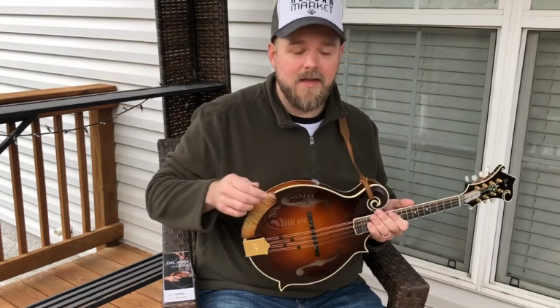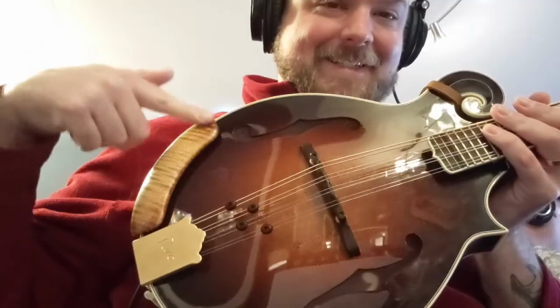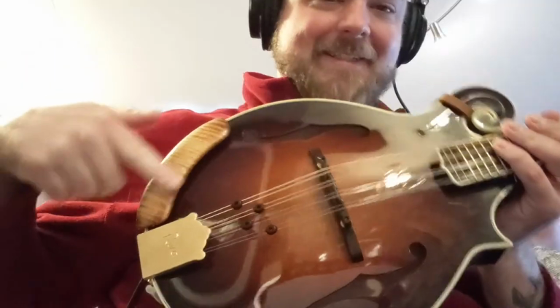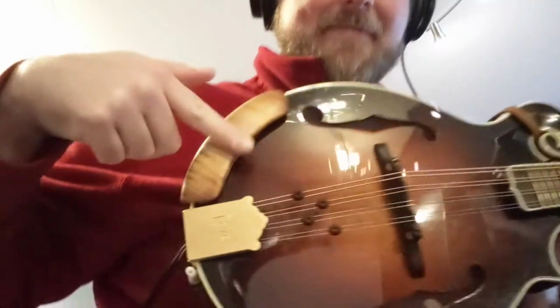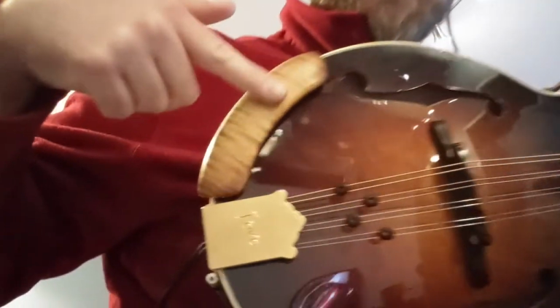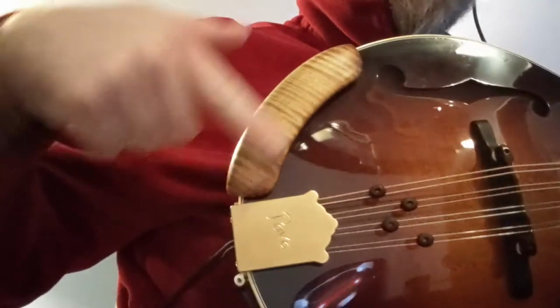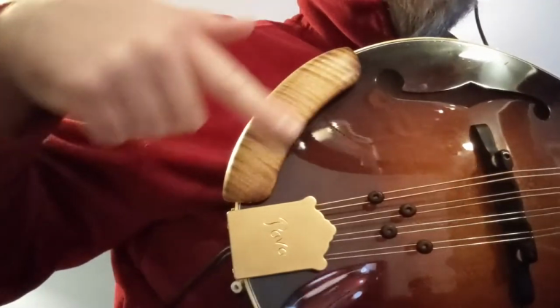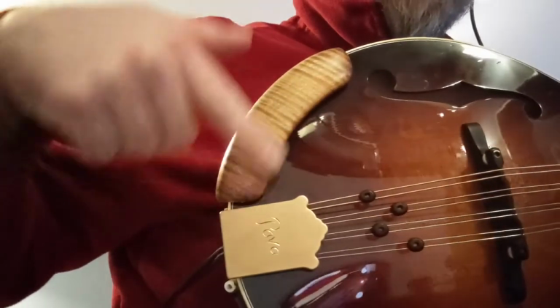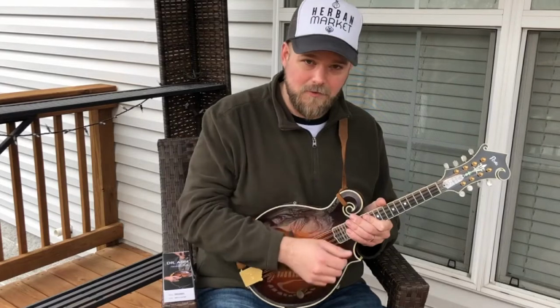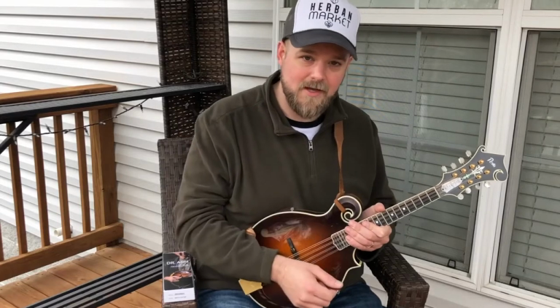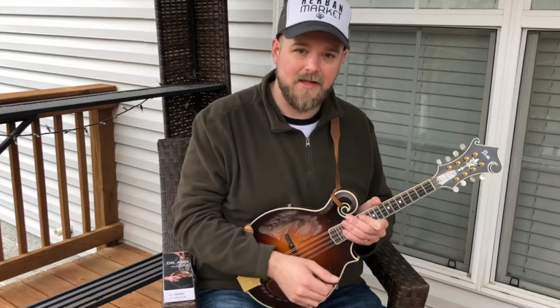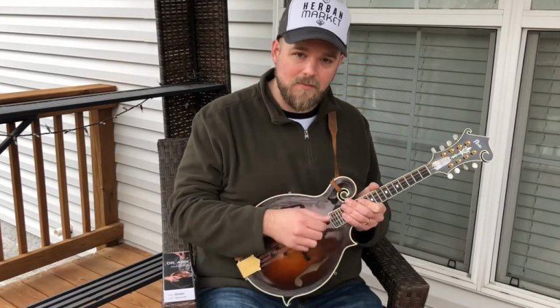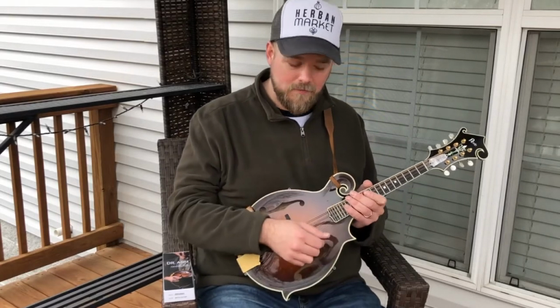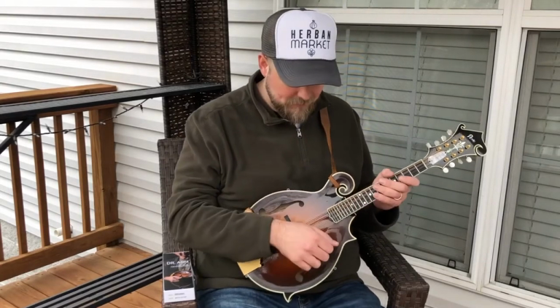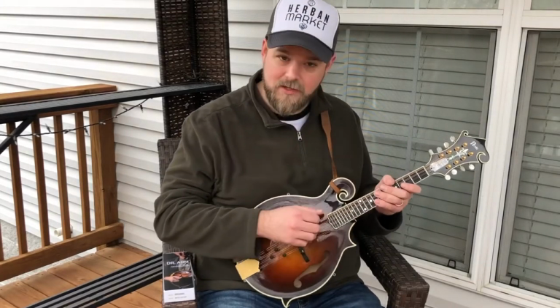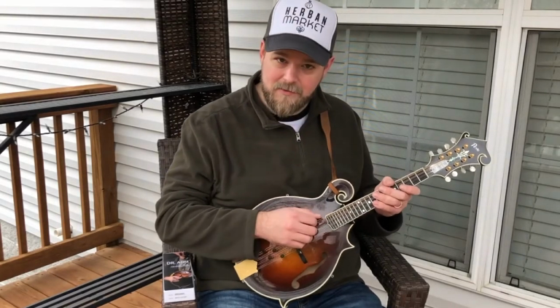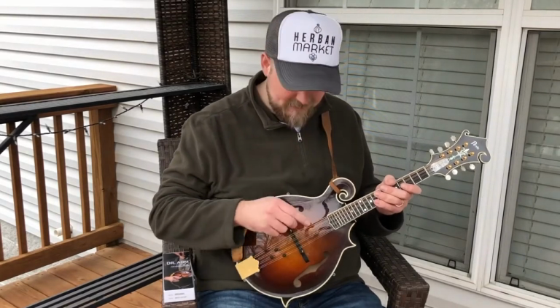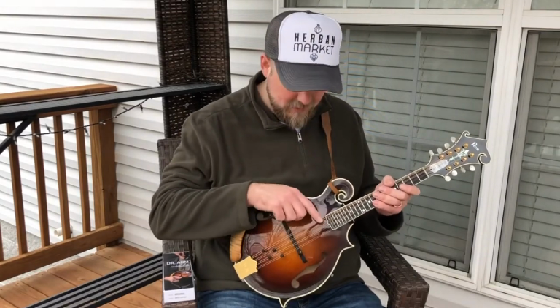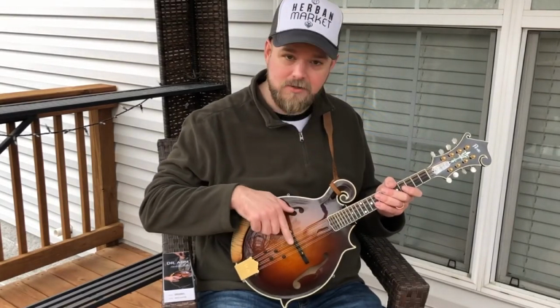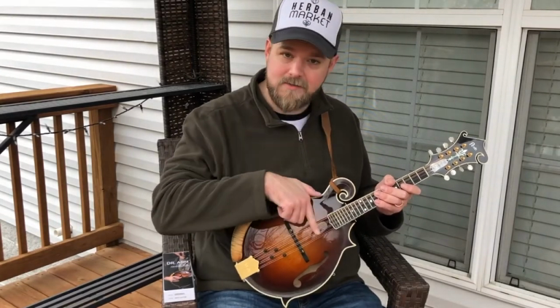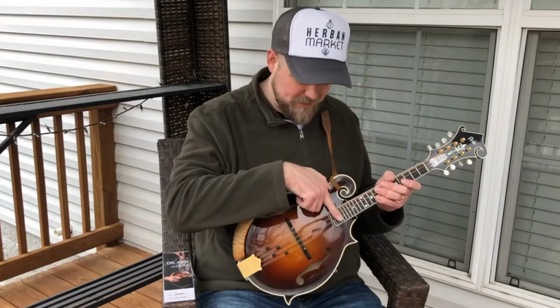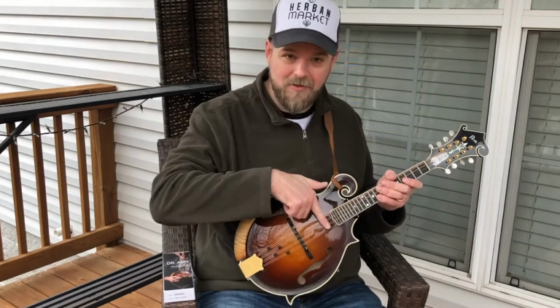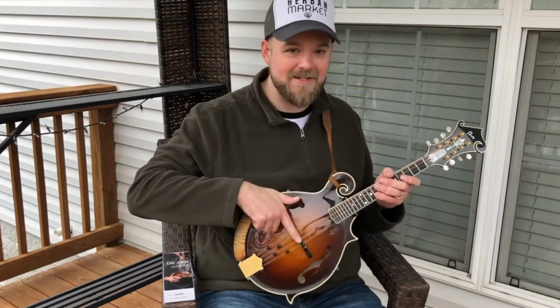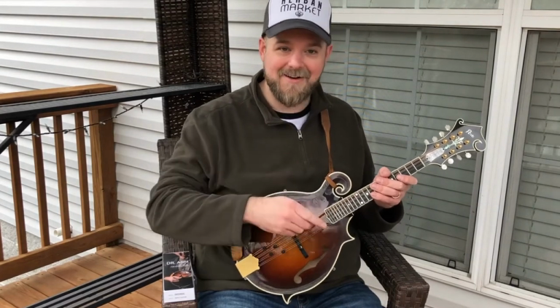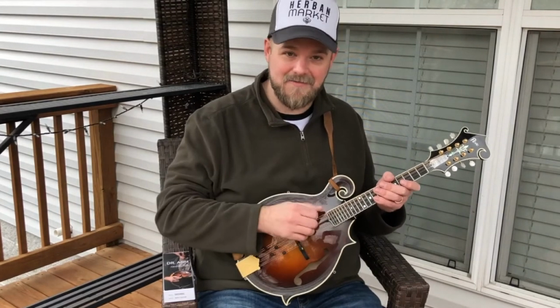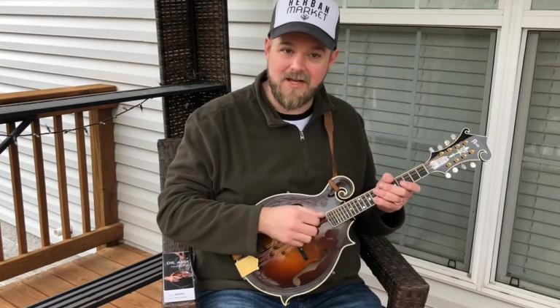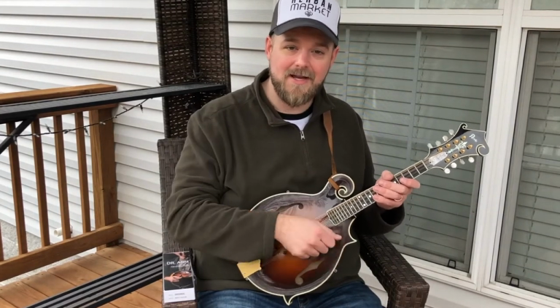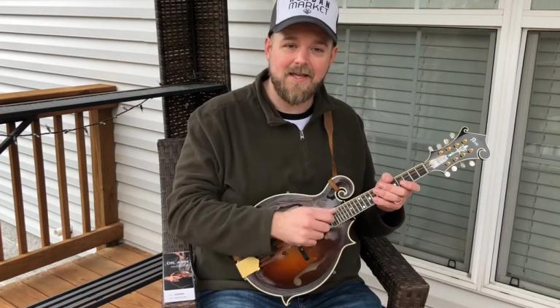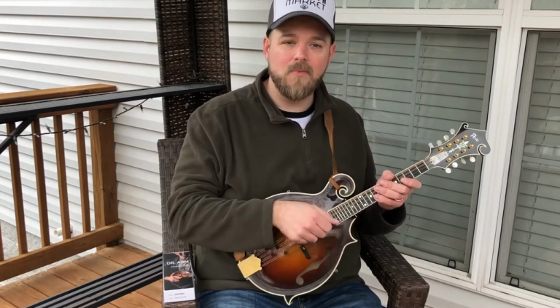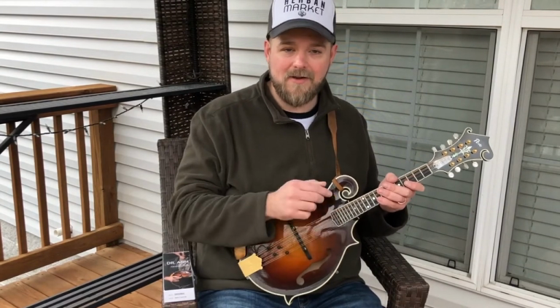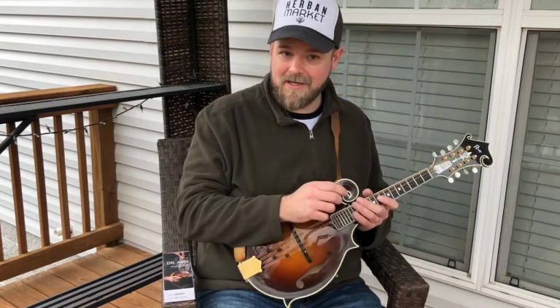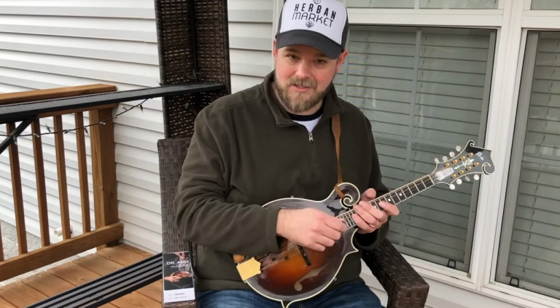It's also super smooth, so my arm just glides back and forth over it, and that's really important for mandolin players. We need to be able to access our strings from here all the way back to here, and from G all the way to E without hitting any hitches.